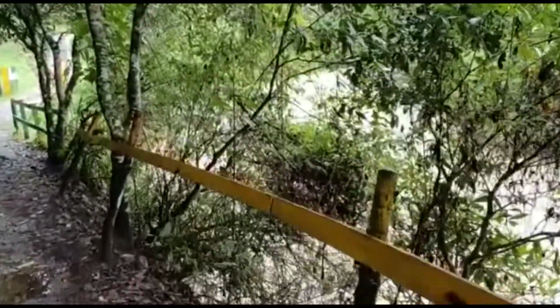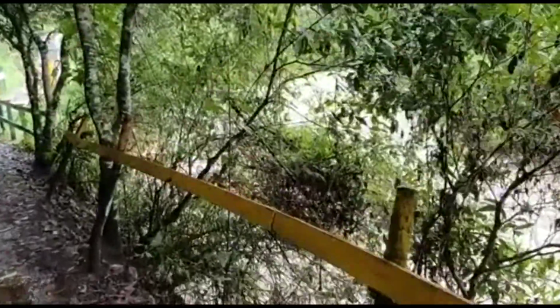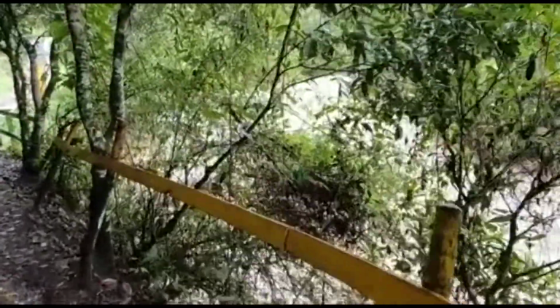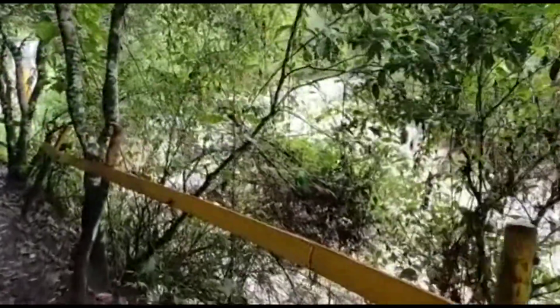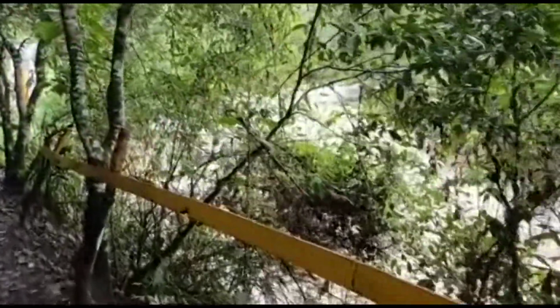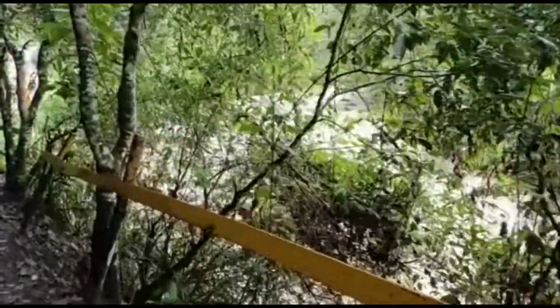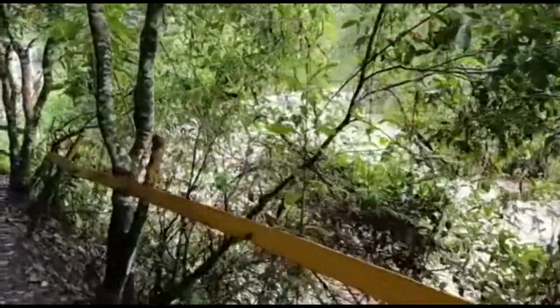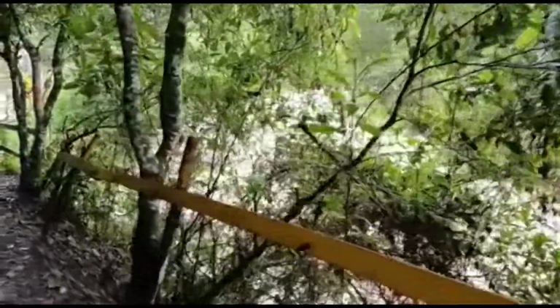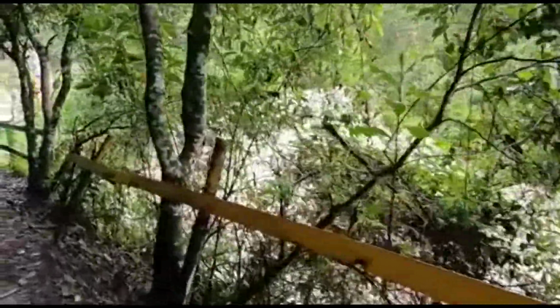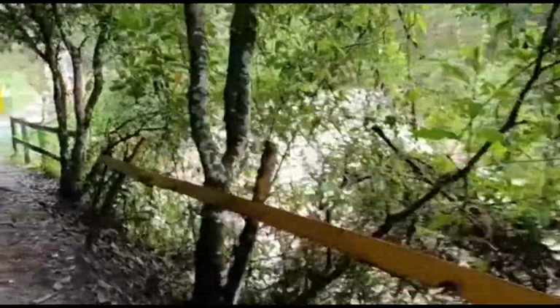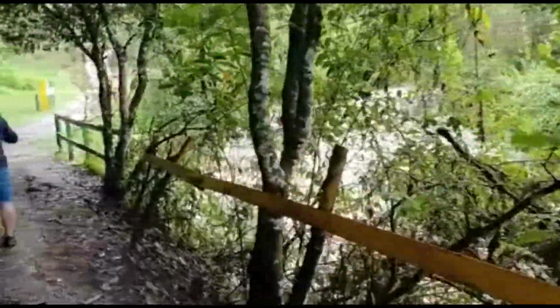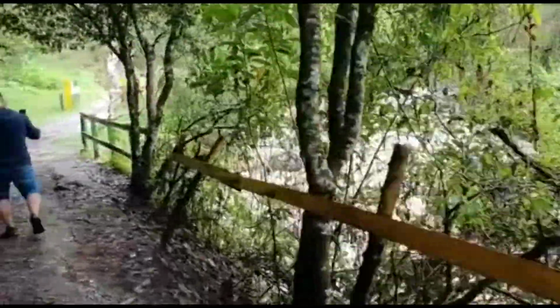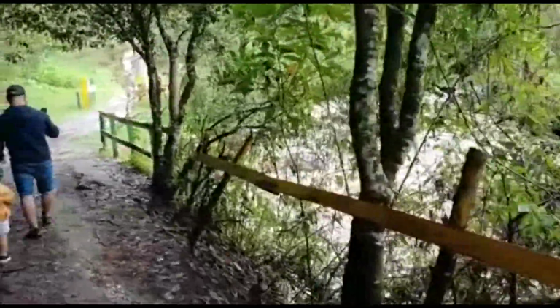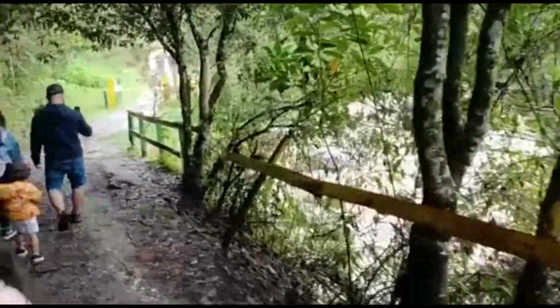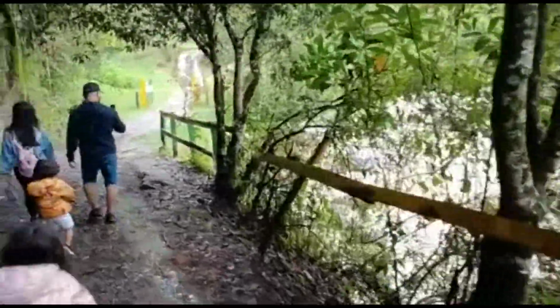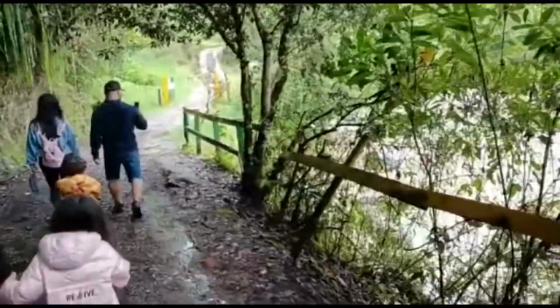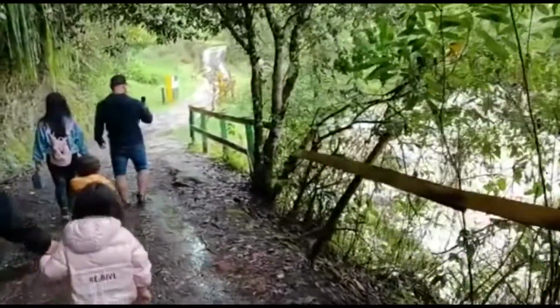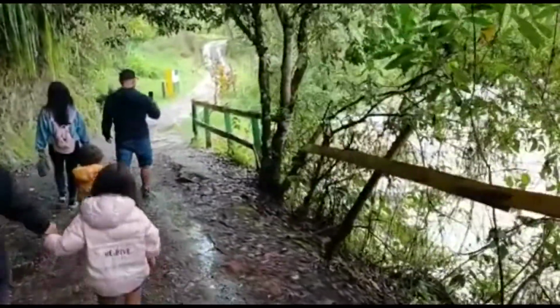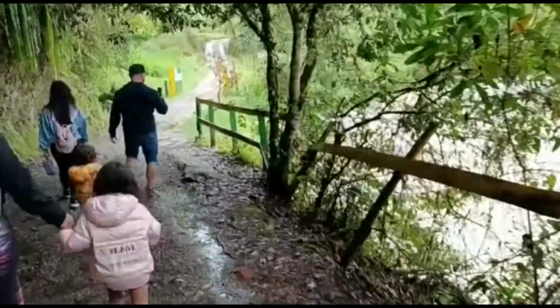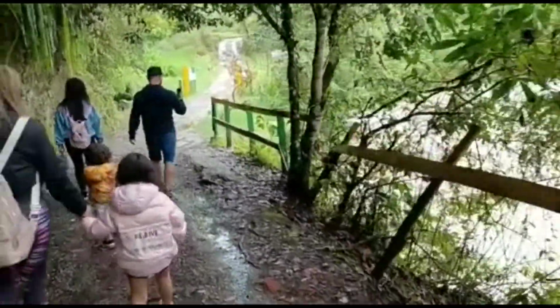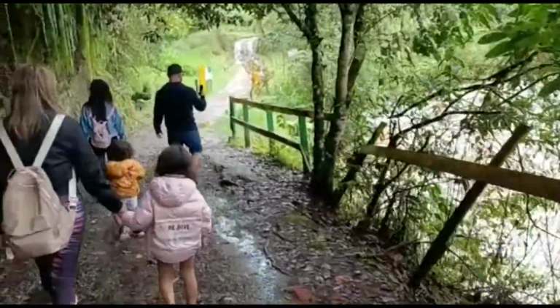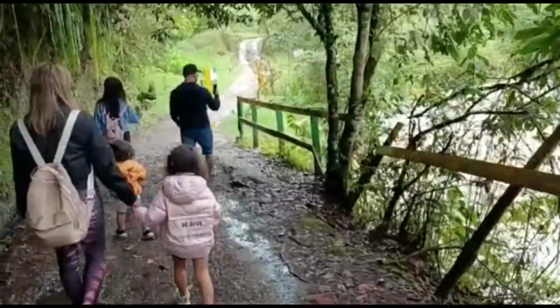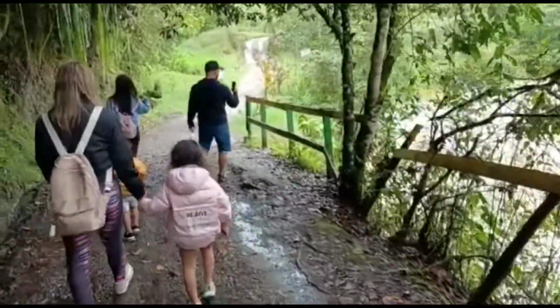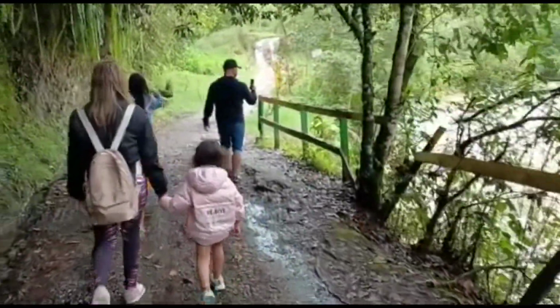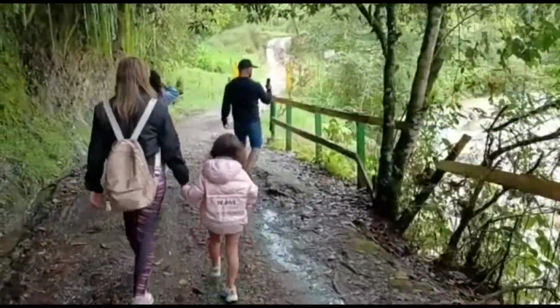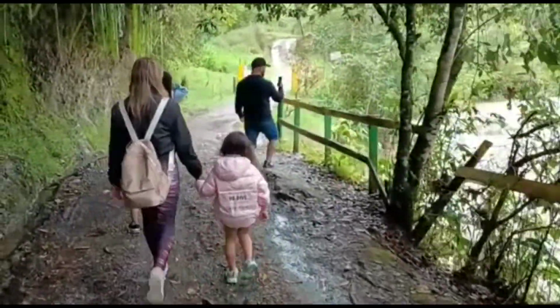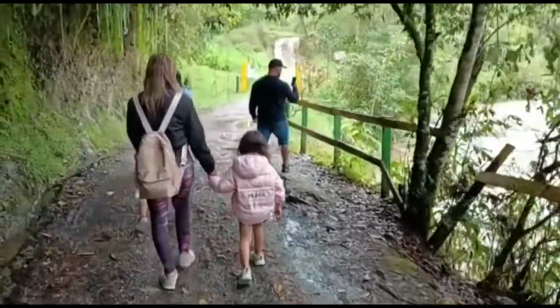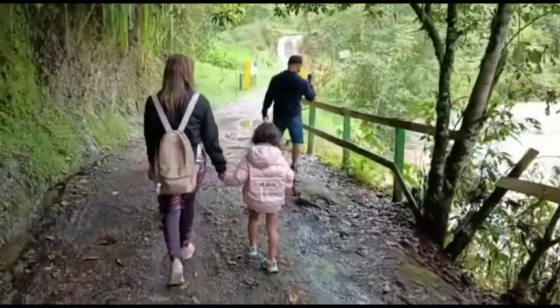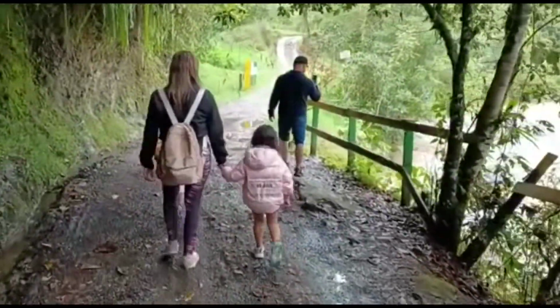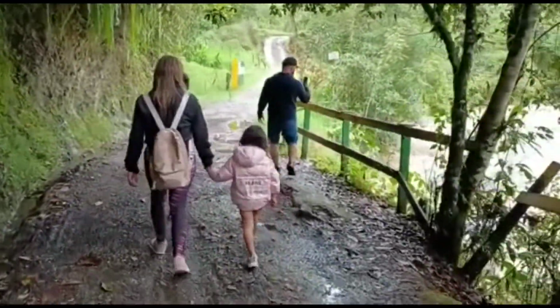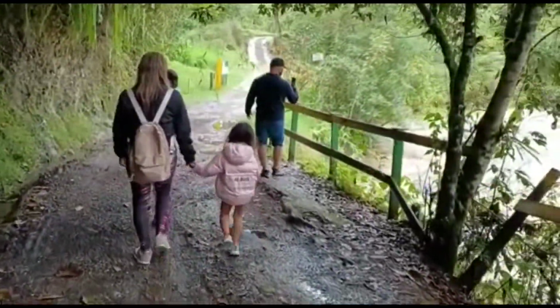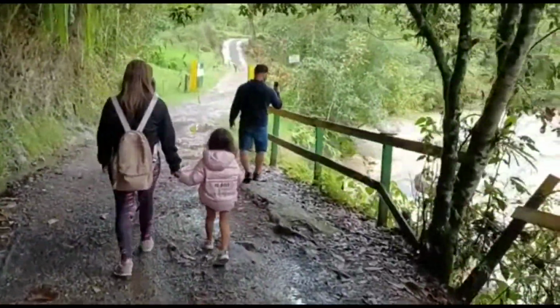The hike takes you along the Candia River through the beautiful mountains and caves. You will also spot animals and birds along the way.